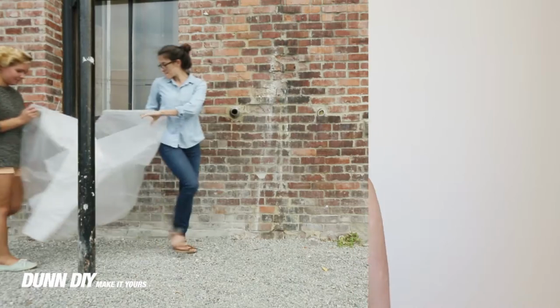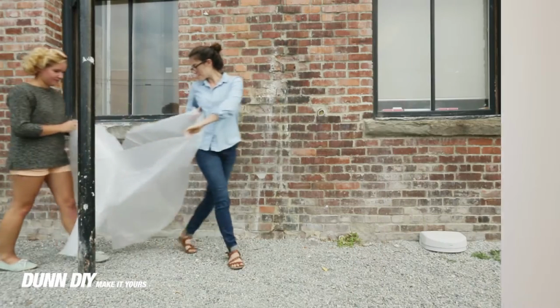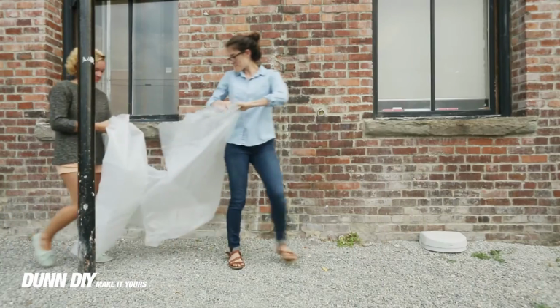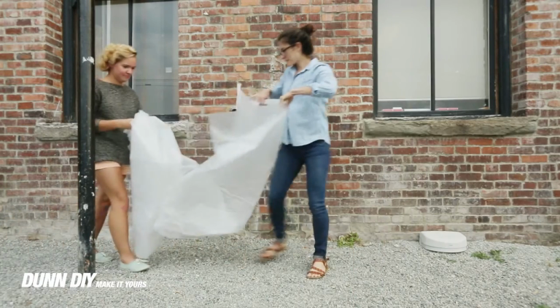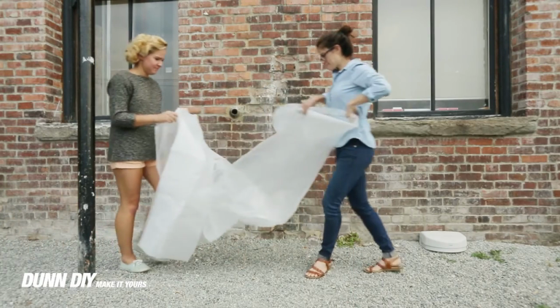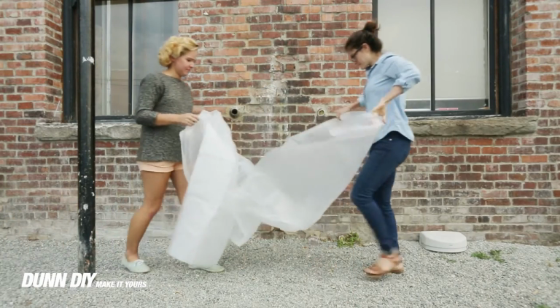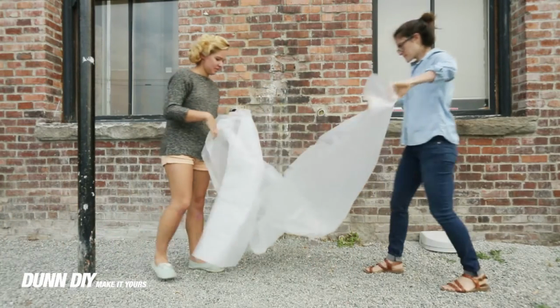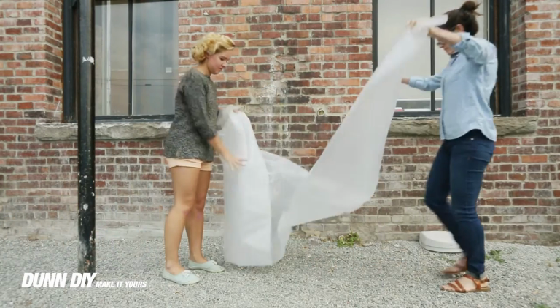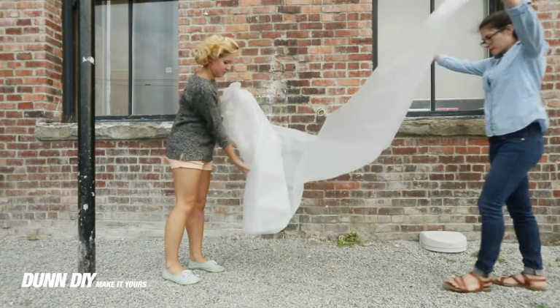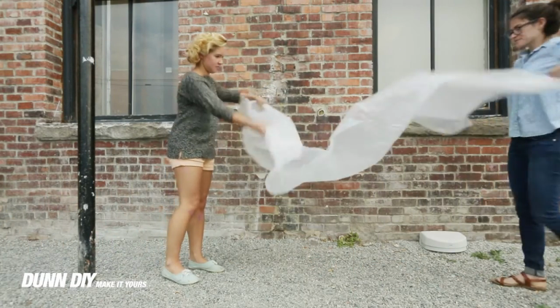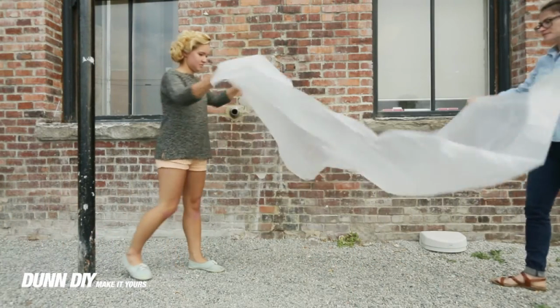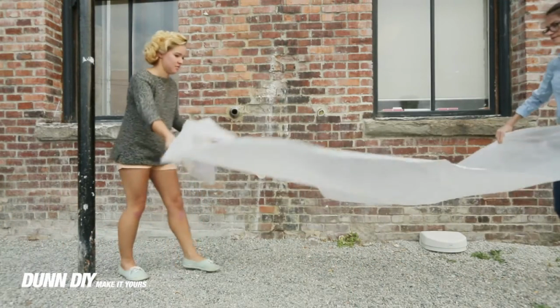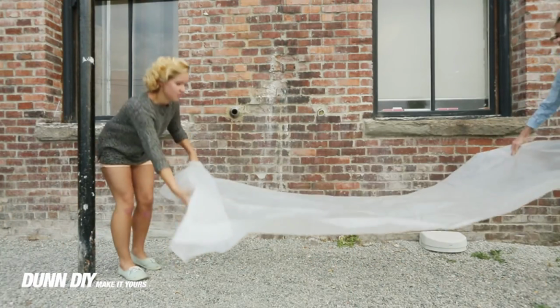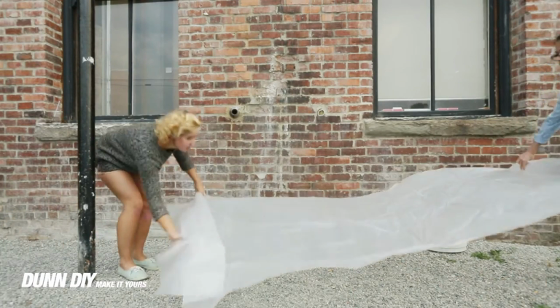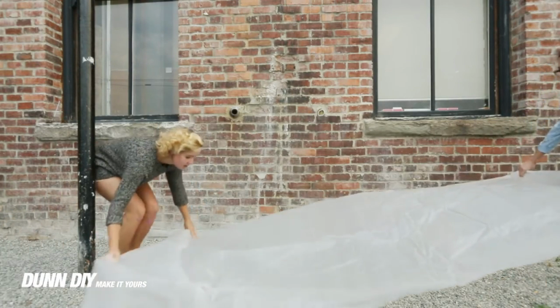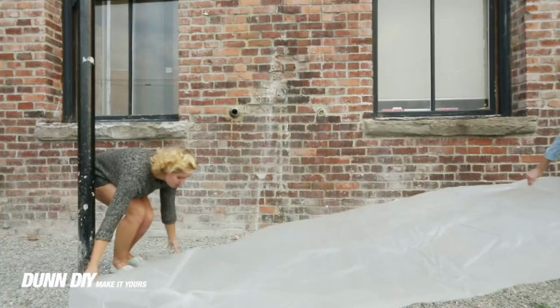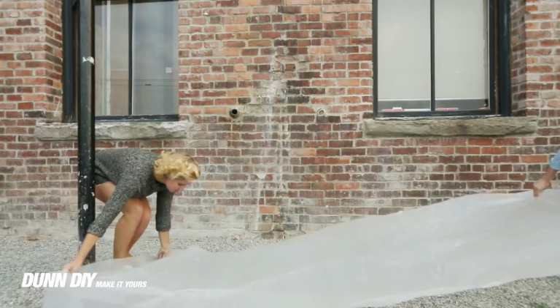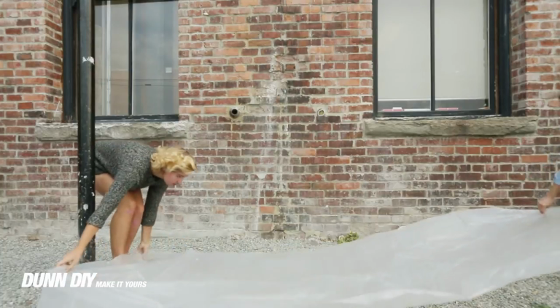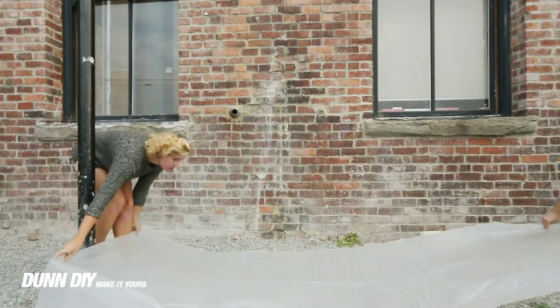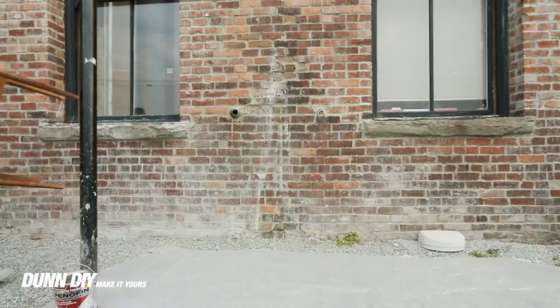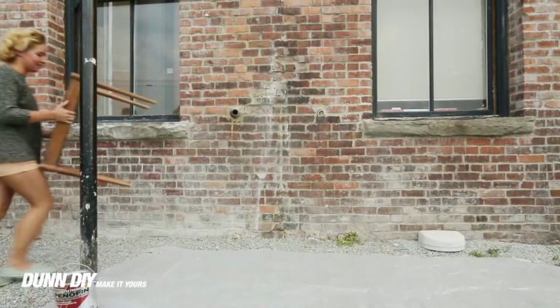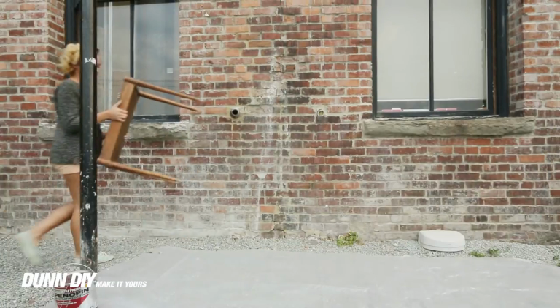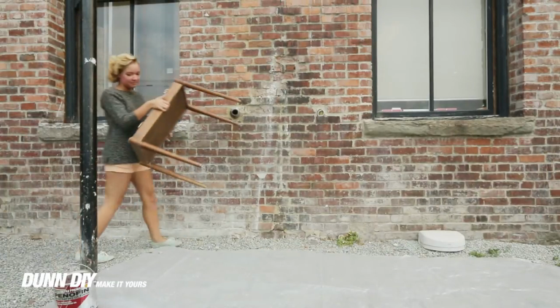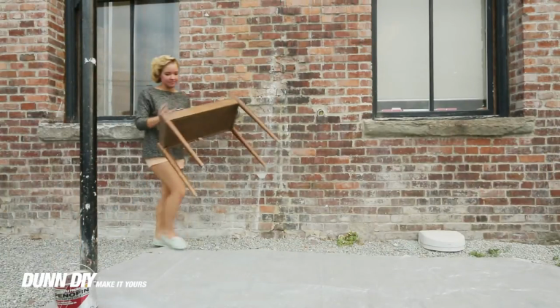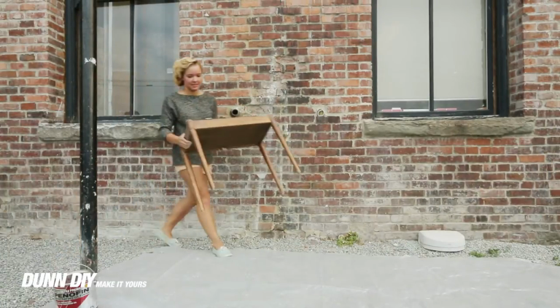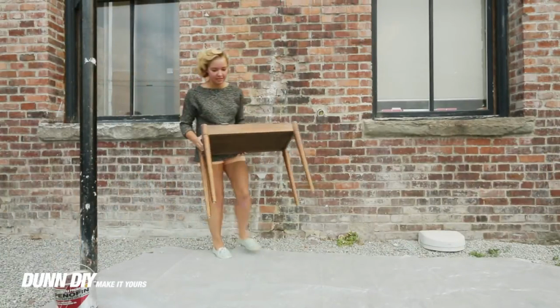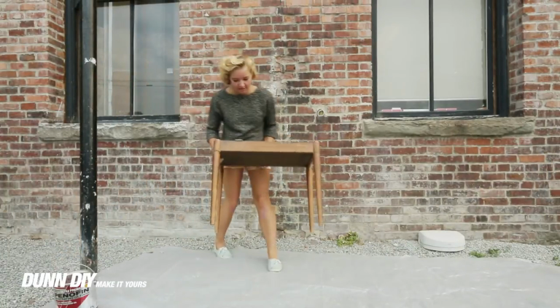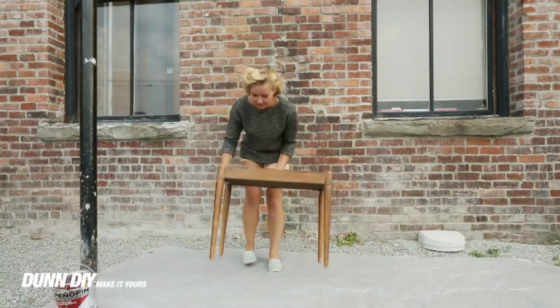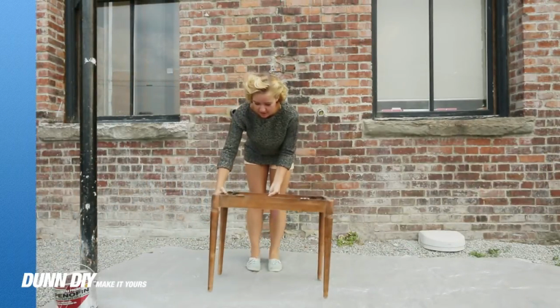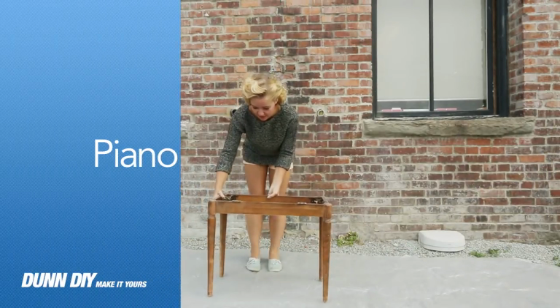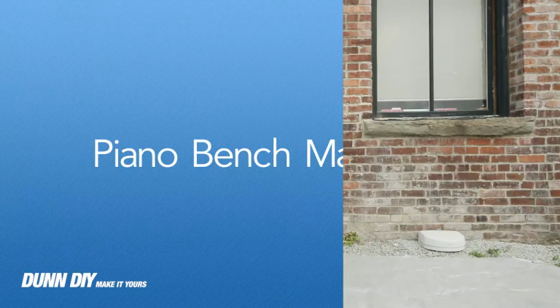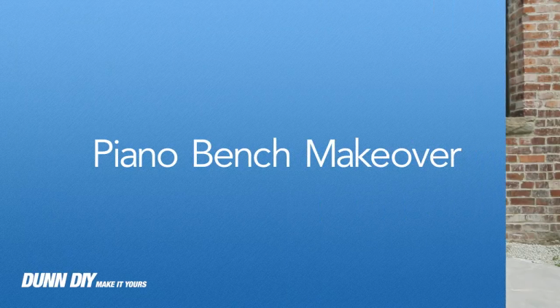The other week we found a piano bench at Goodwill. We weren't in need of a piano bench, but we thought that if we took off the cushion and put on some plywood and some trim, we could make an awesome new side table.